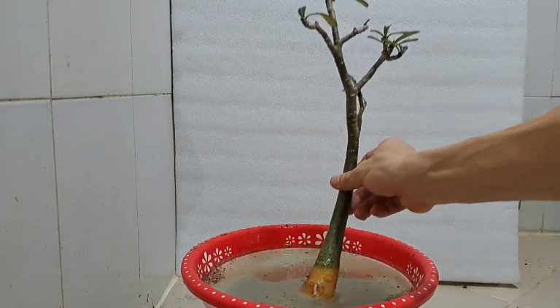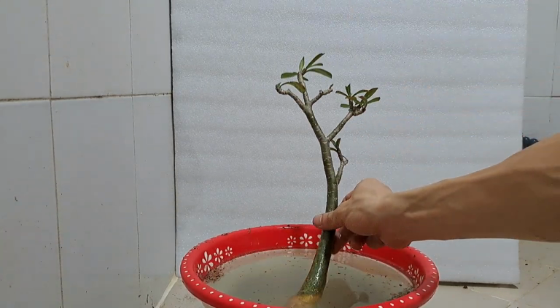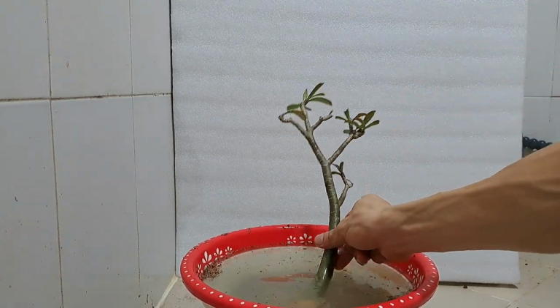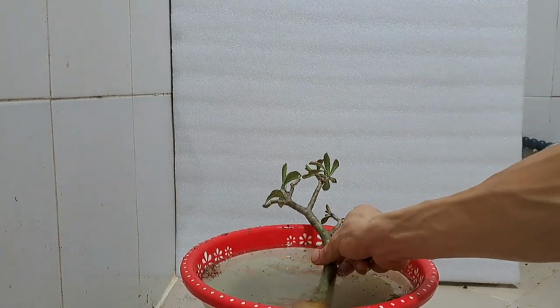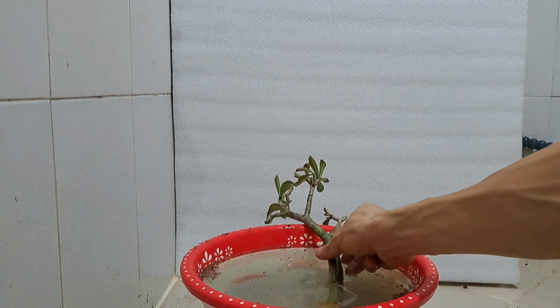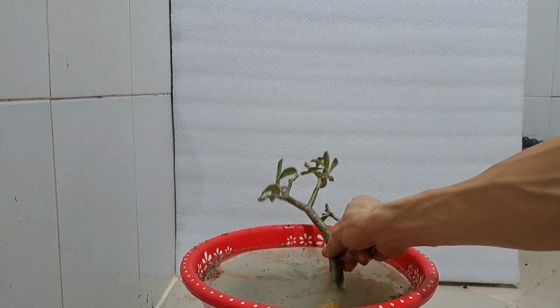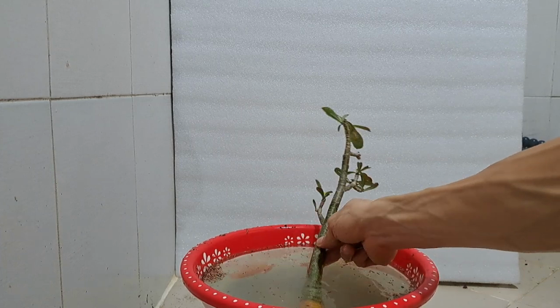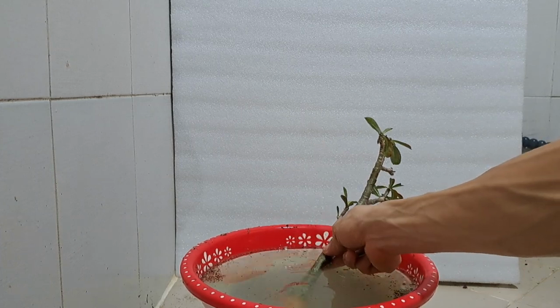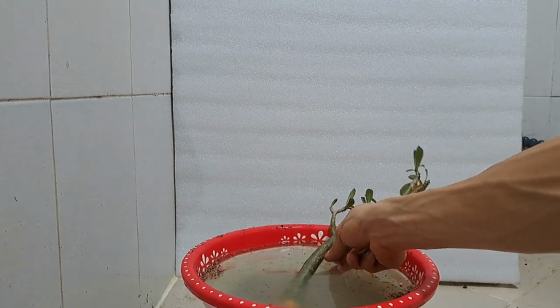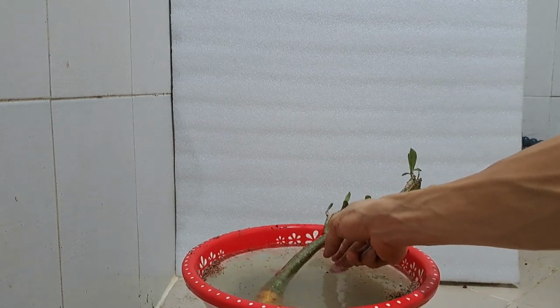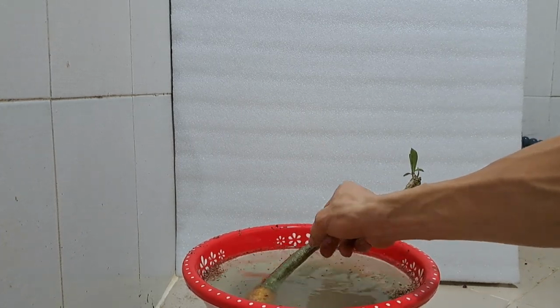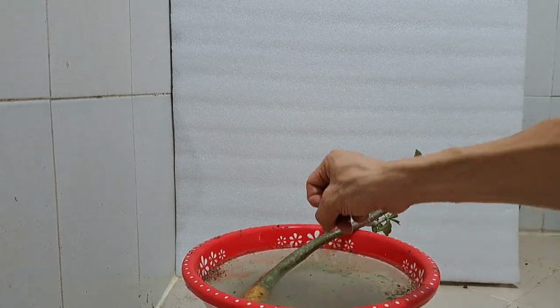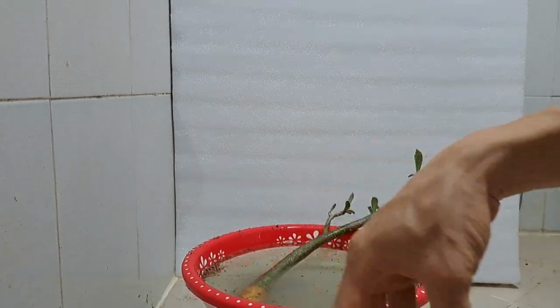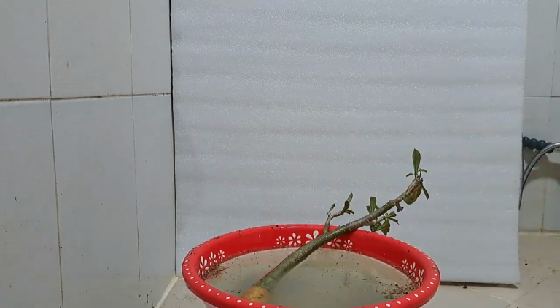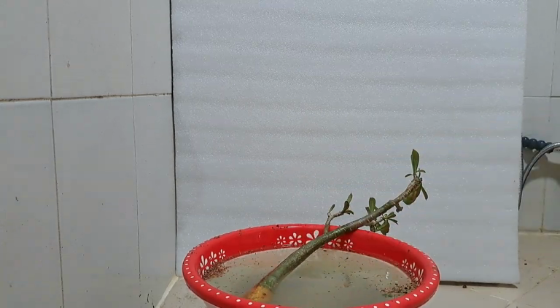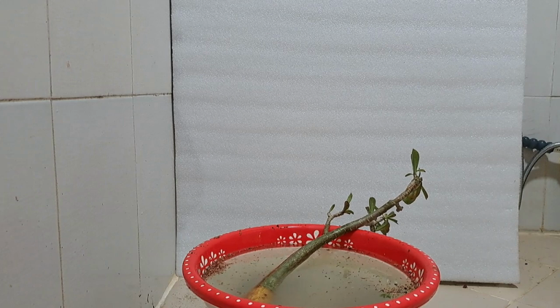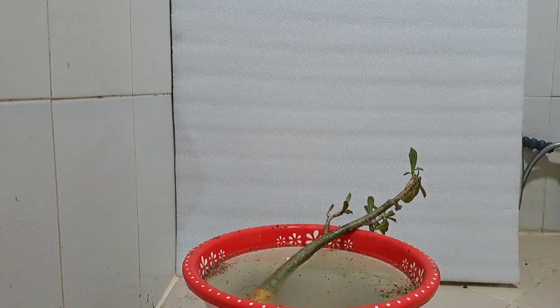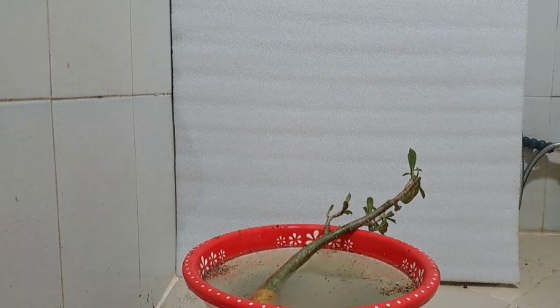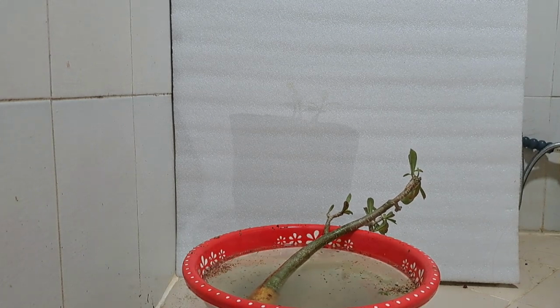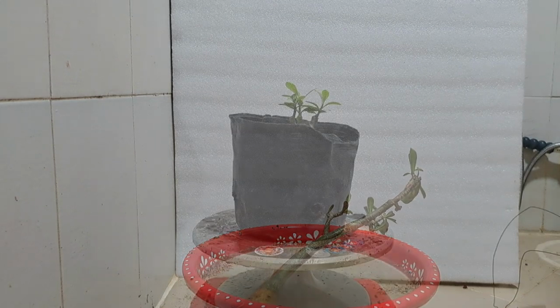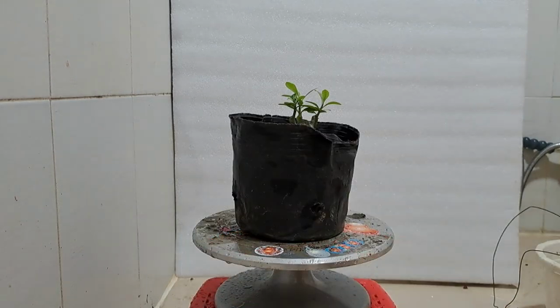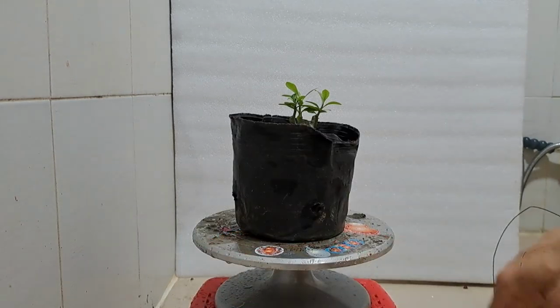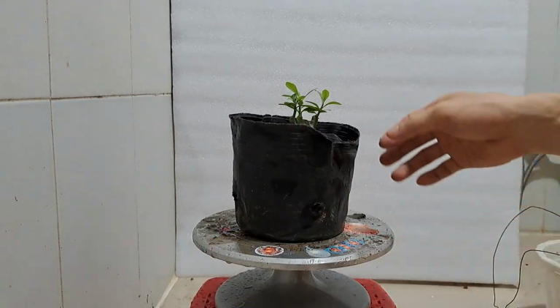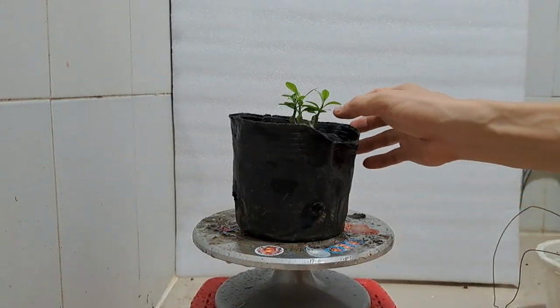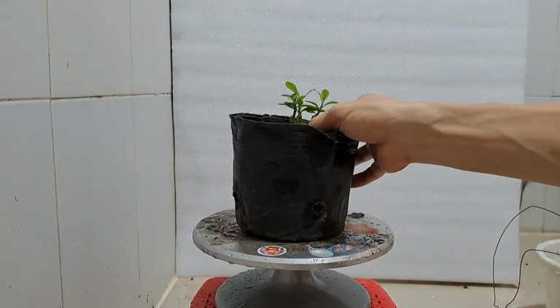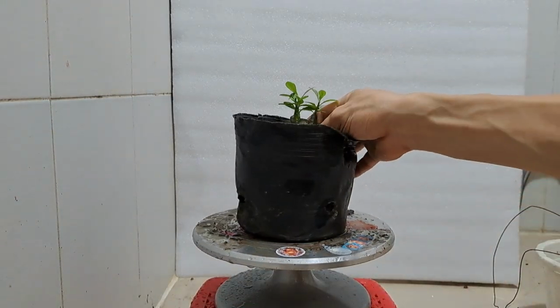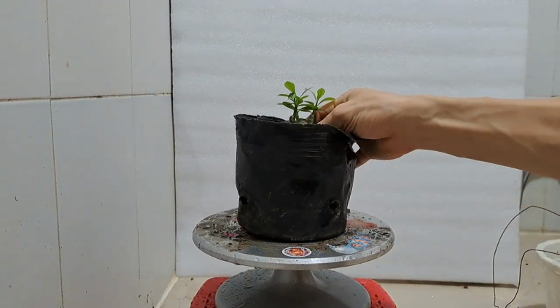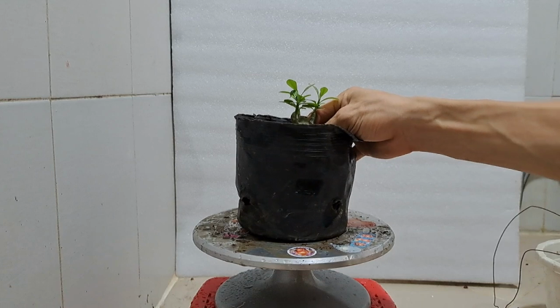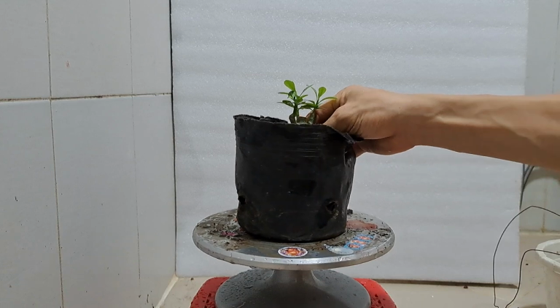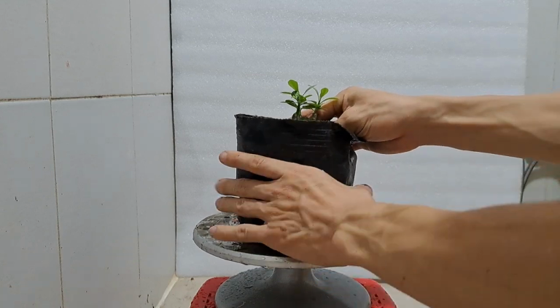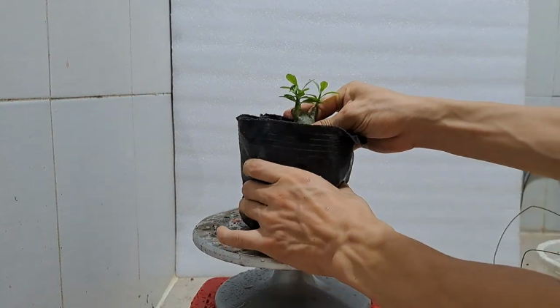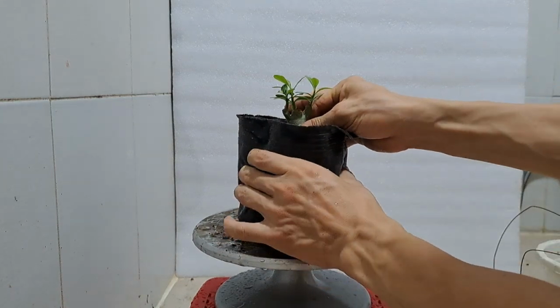Next, I will put the adenium in a basin of water with some root hormone dissolved for about 20 minutes, which may encourage new root formation and give the plant a better chance of survival. The next step is to take the smaller adenium out of the pot and do the same pruning work.